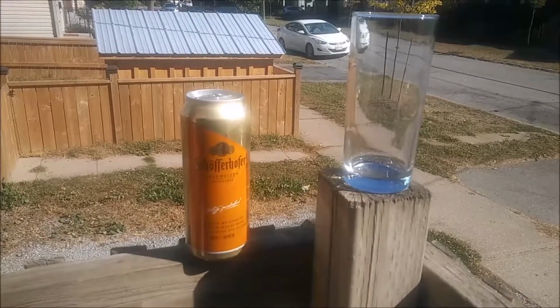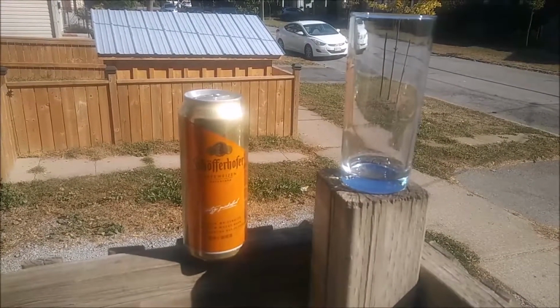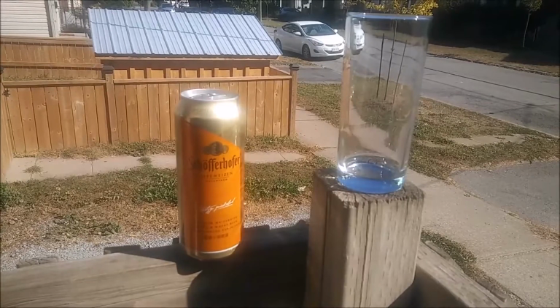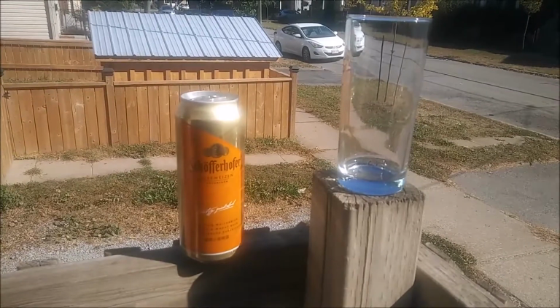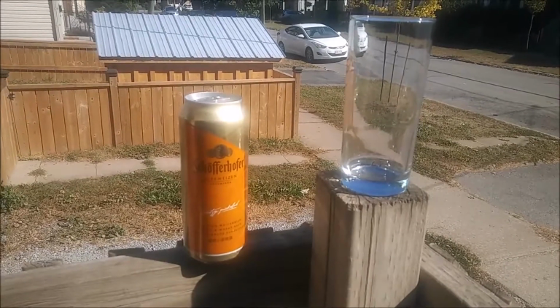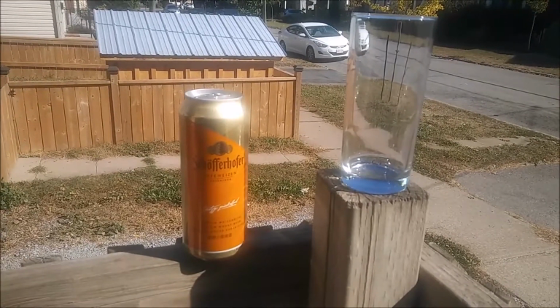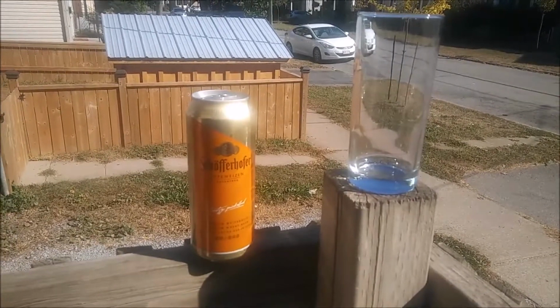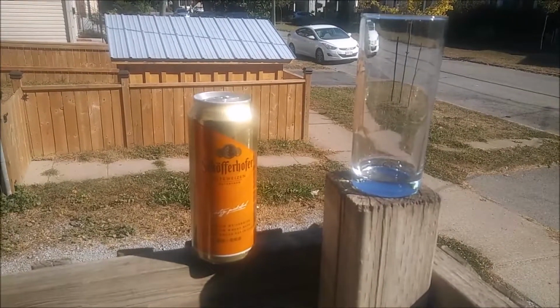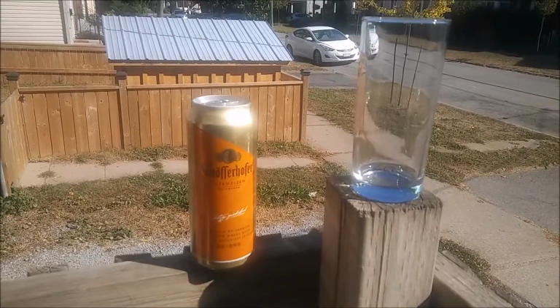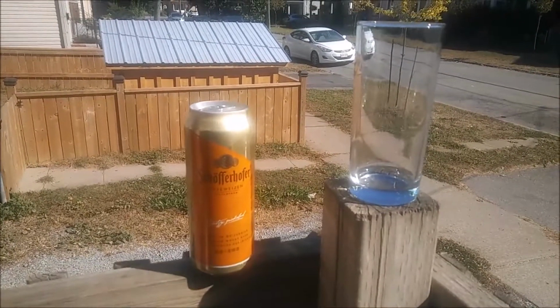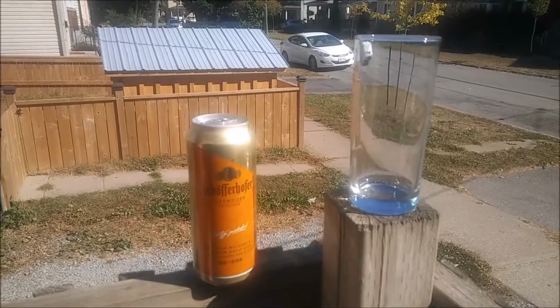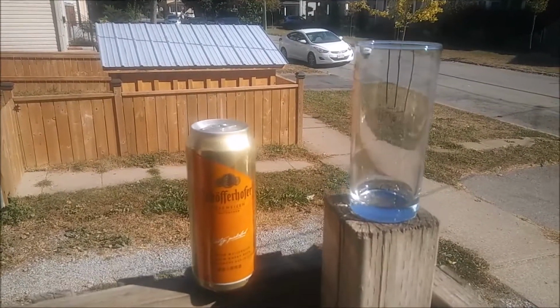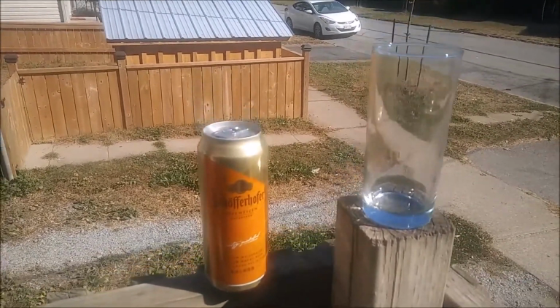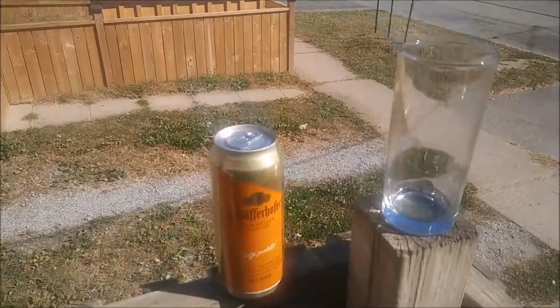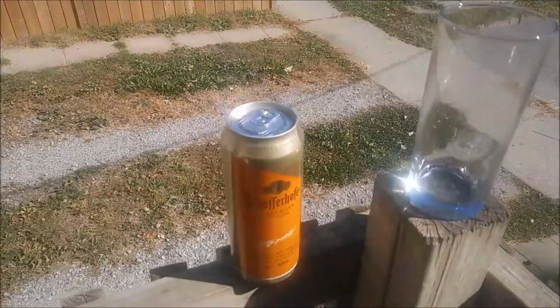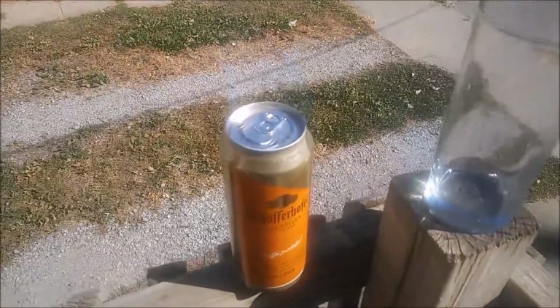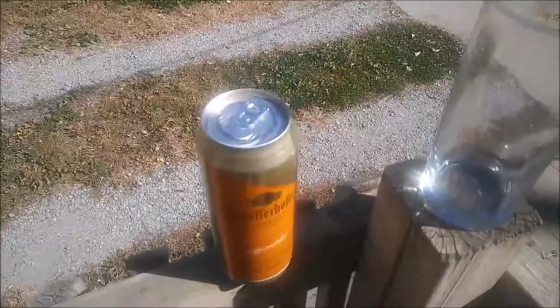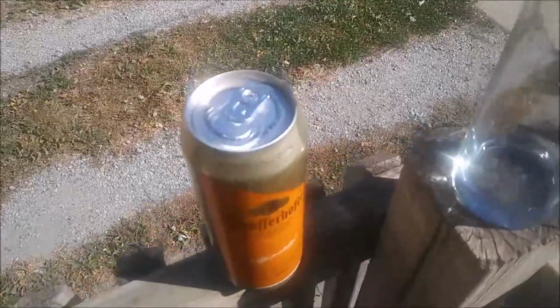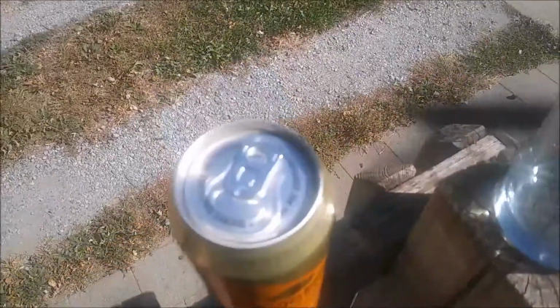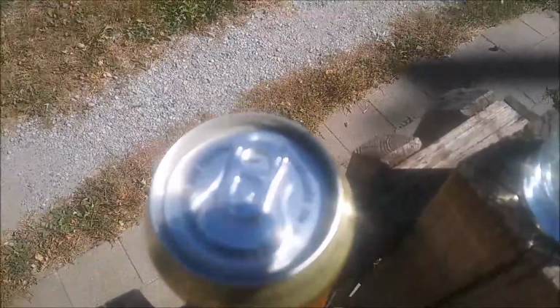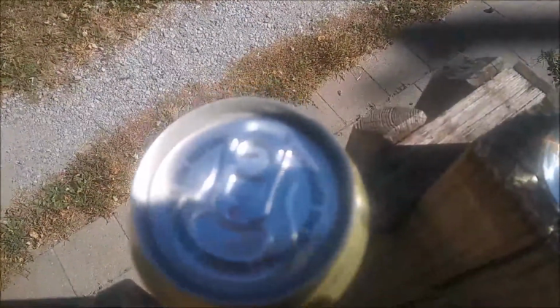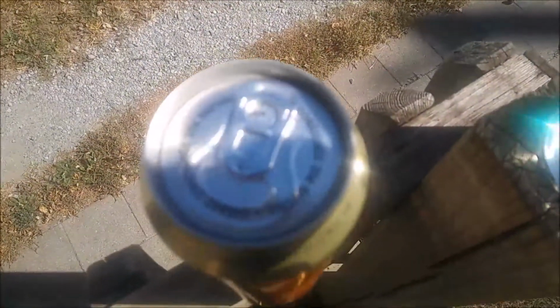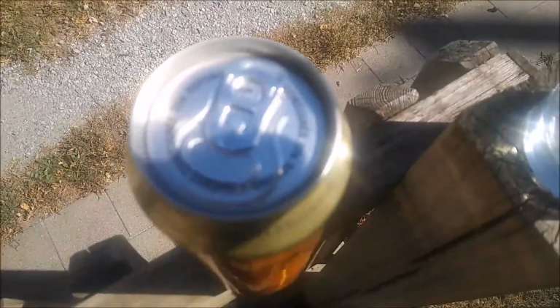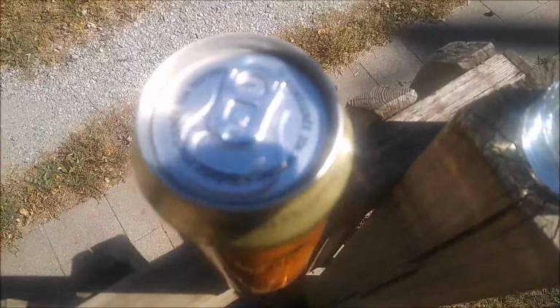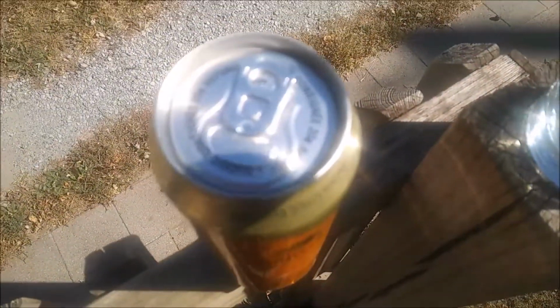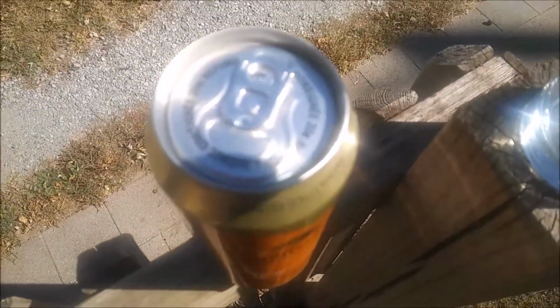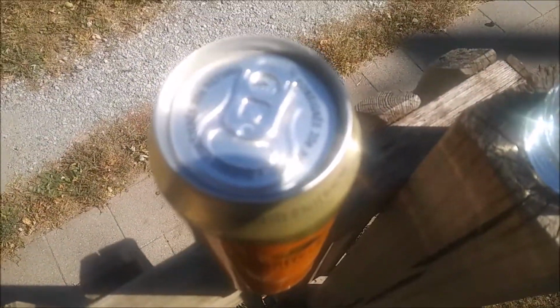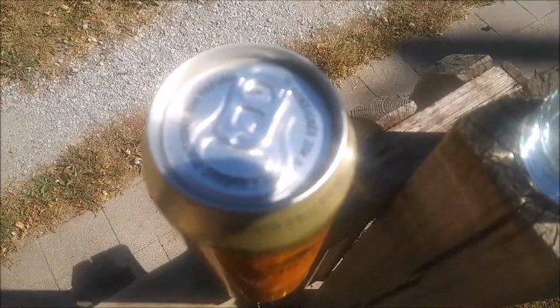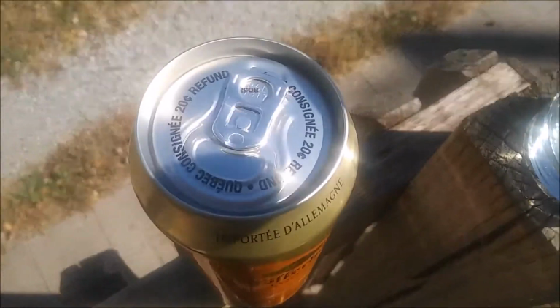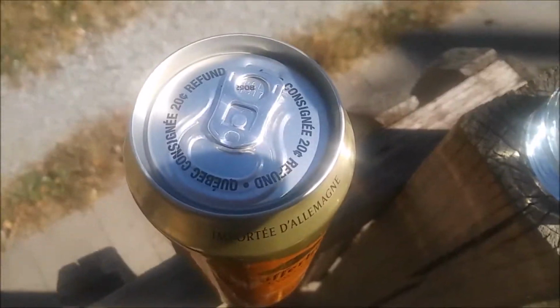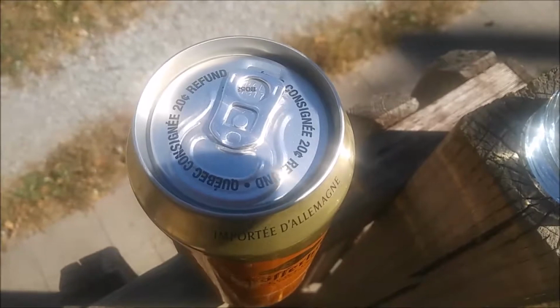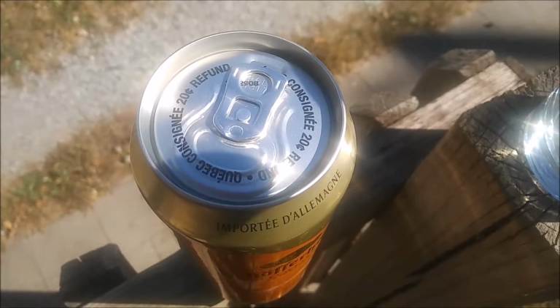It's a premium wheat beer. I'm in Canada right now. These cans, for recycling, you get 20 cents in the Quebec region. We are in the Ontario region.